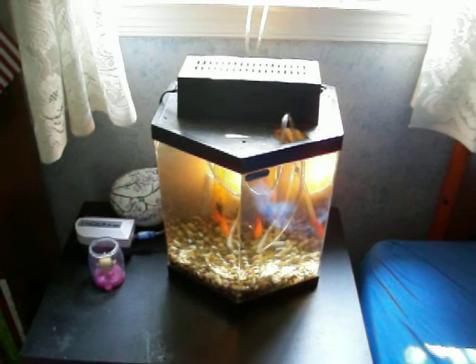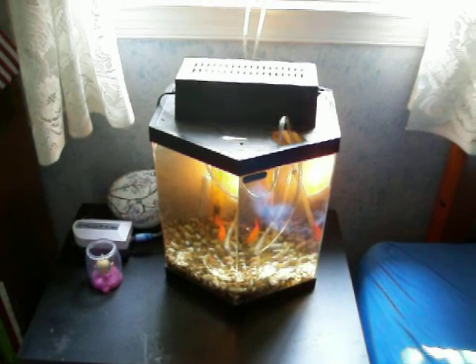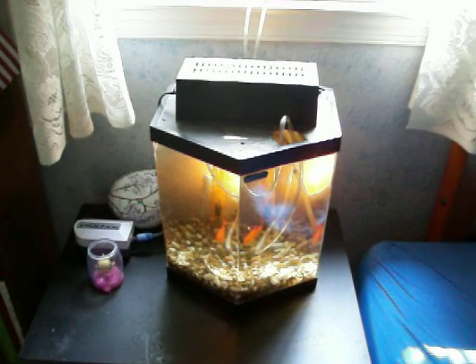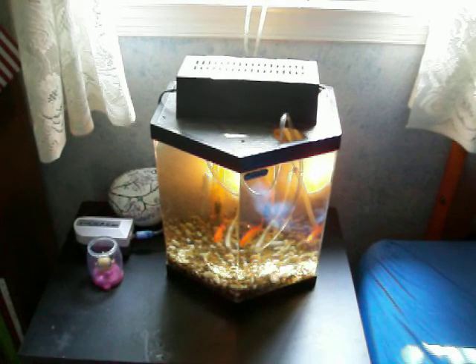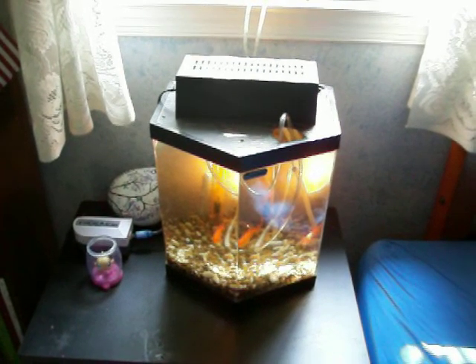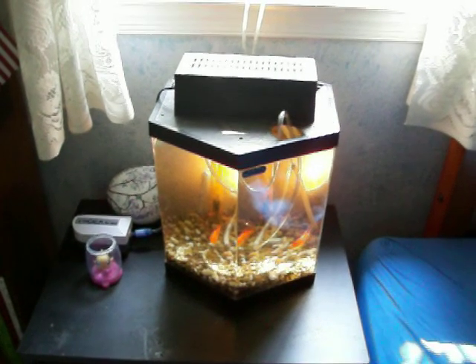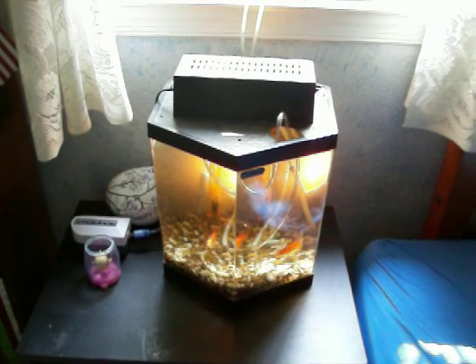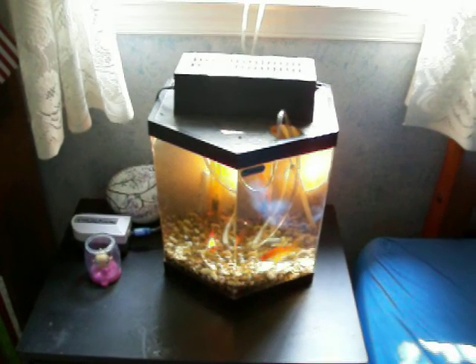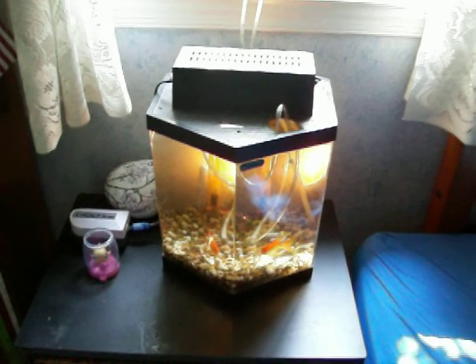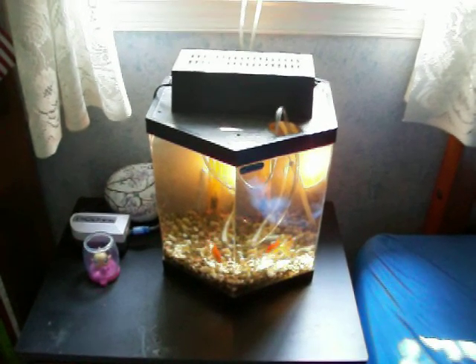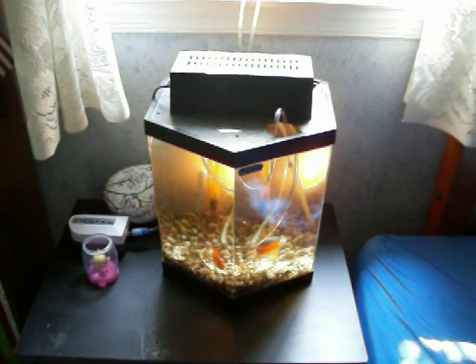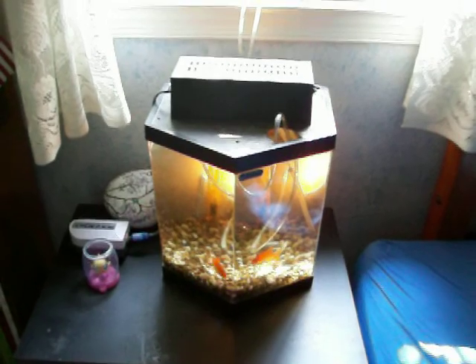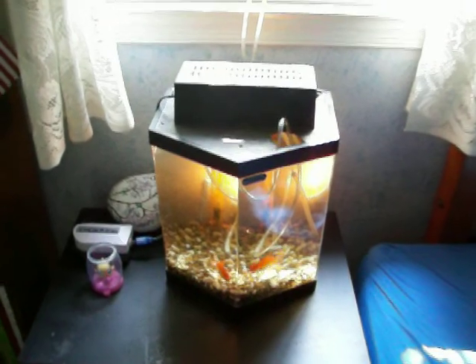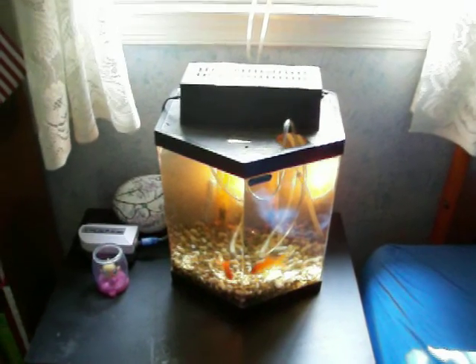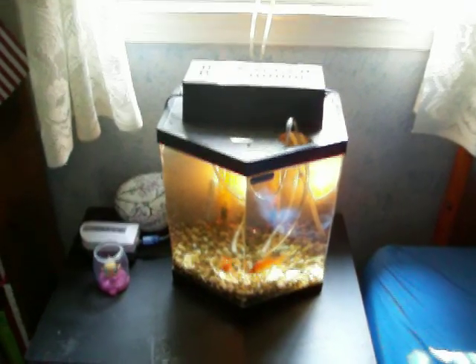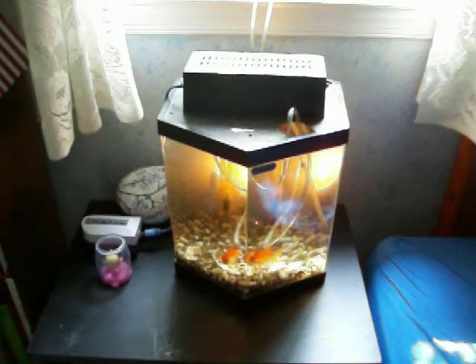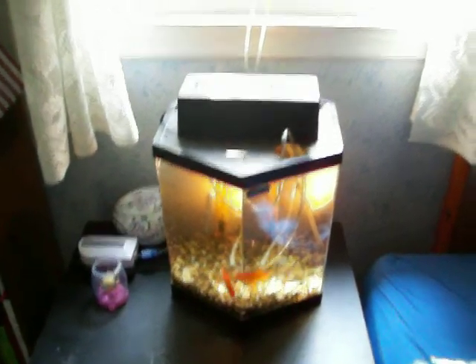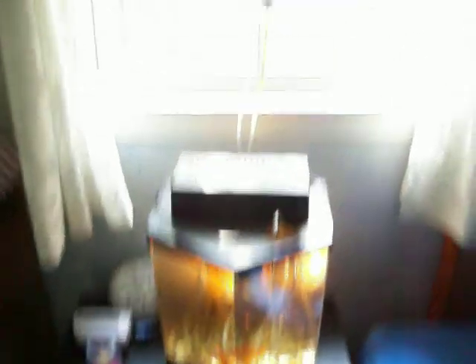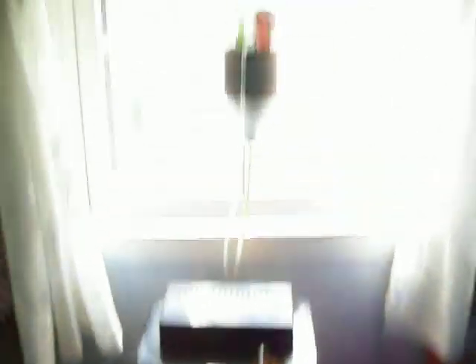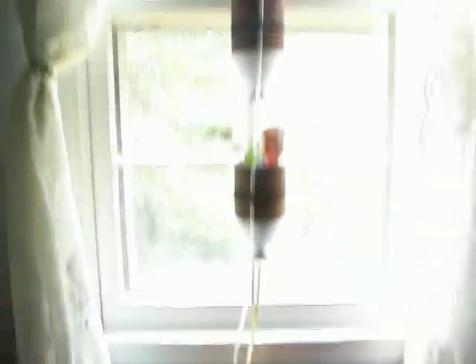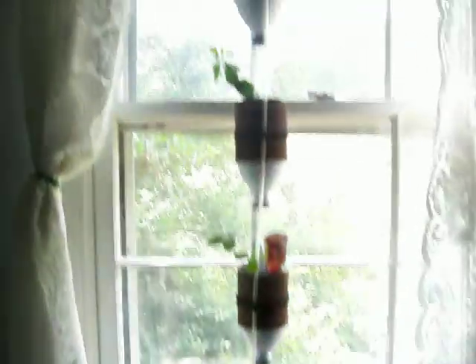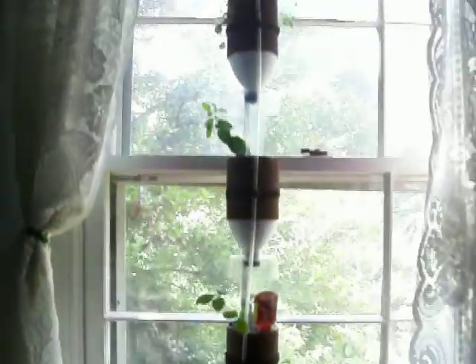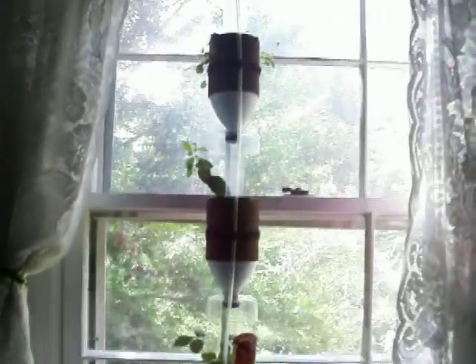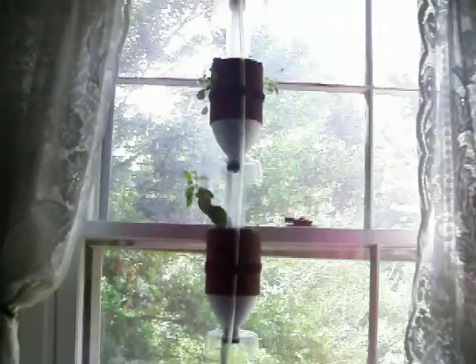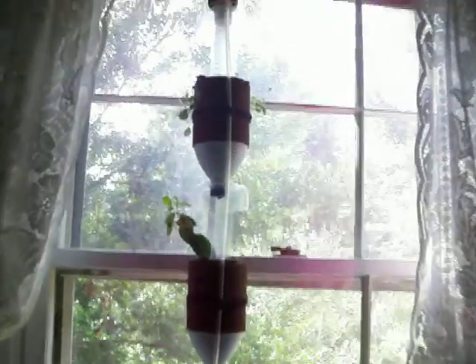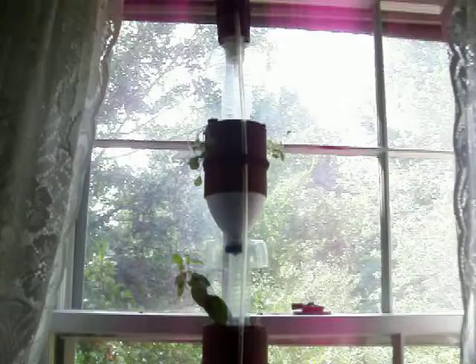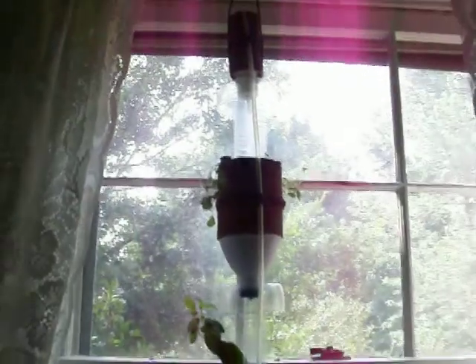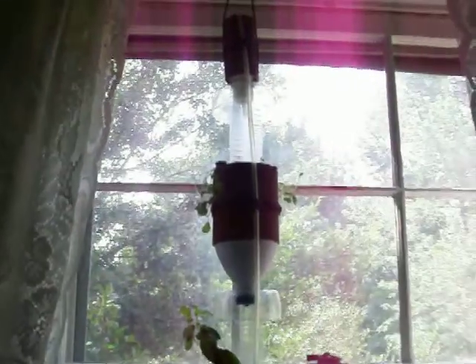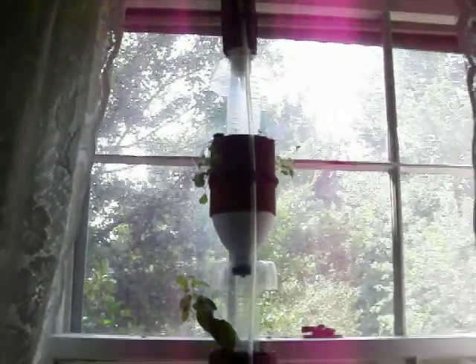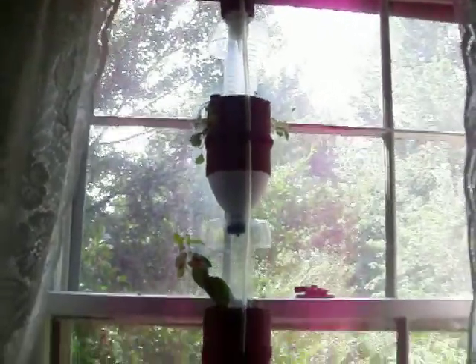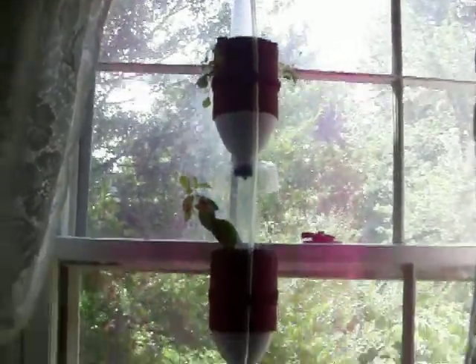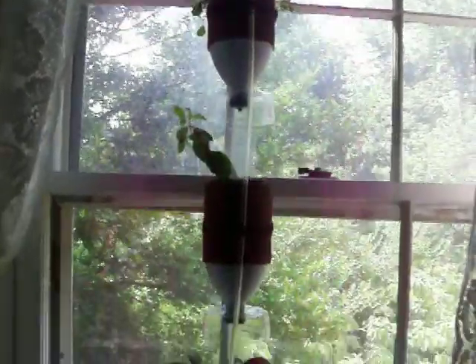Here's another update on these window farms. A couple of things have changed. Unfortunately, the growth of the plants in this room hasn't really changed.